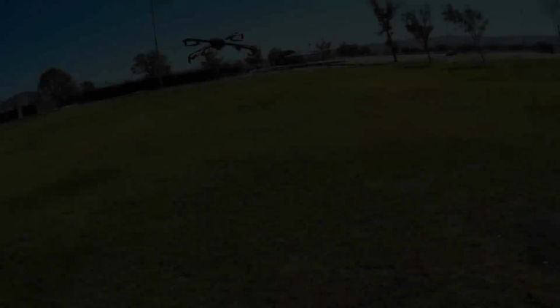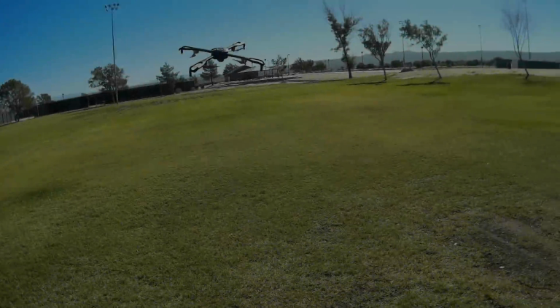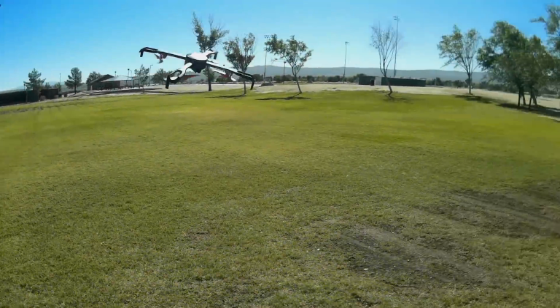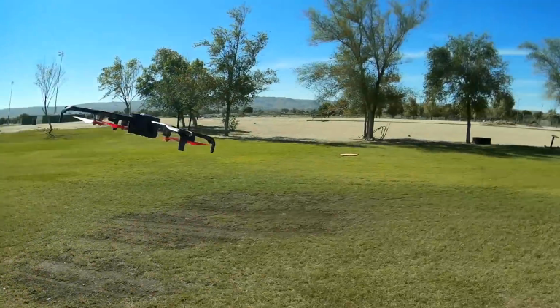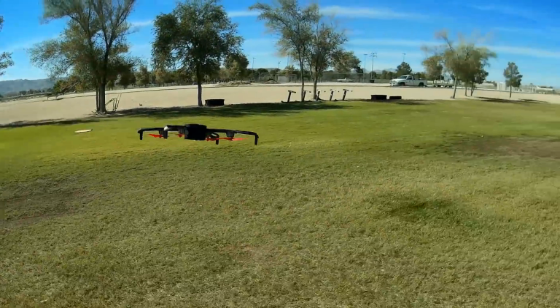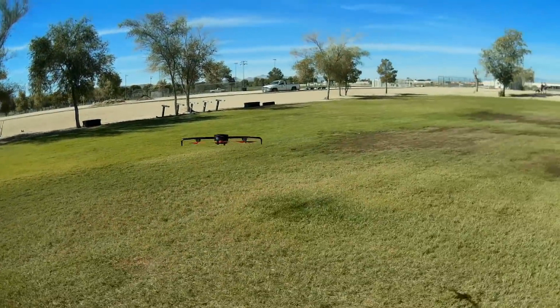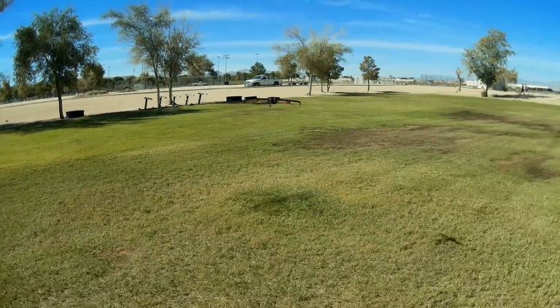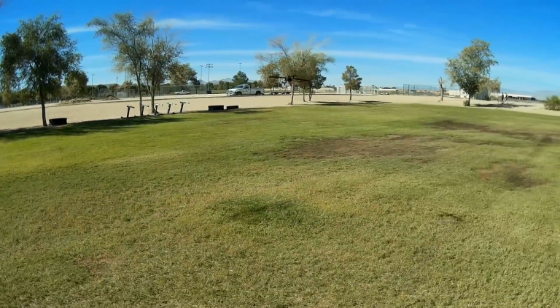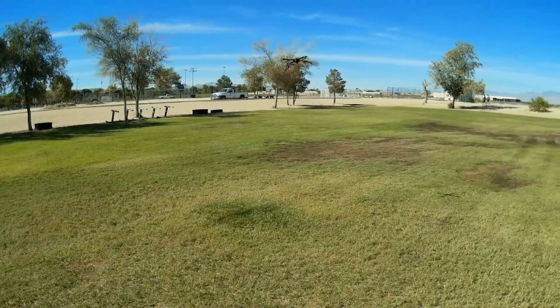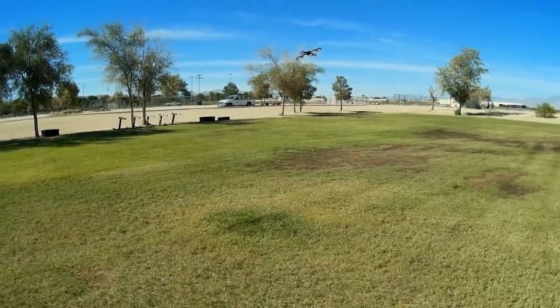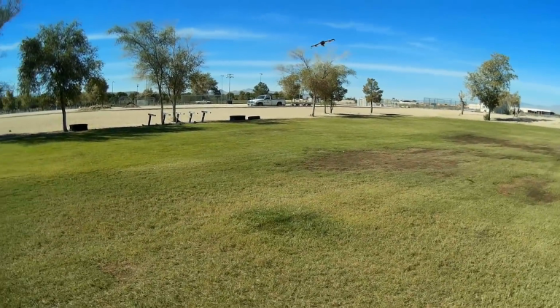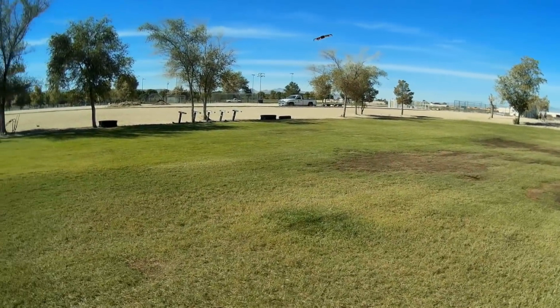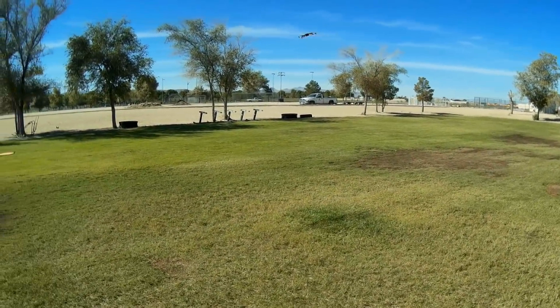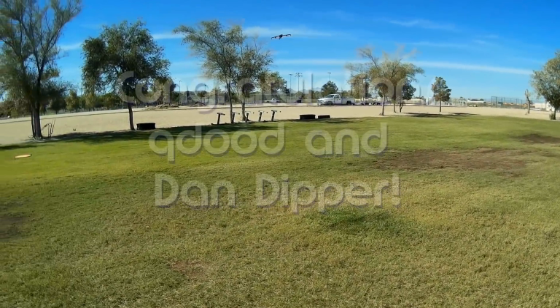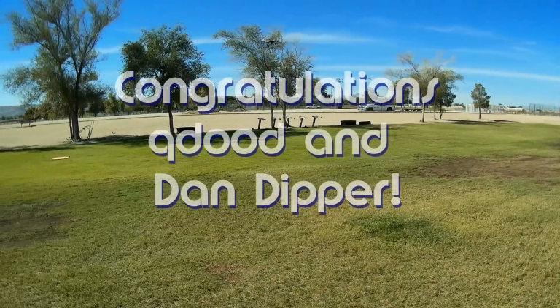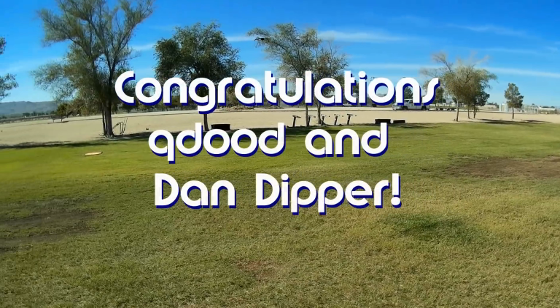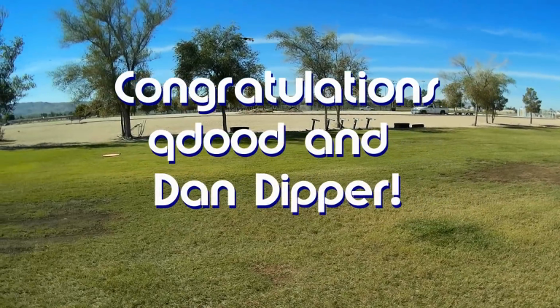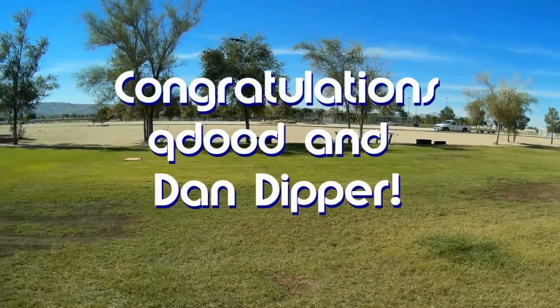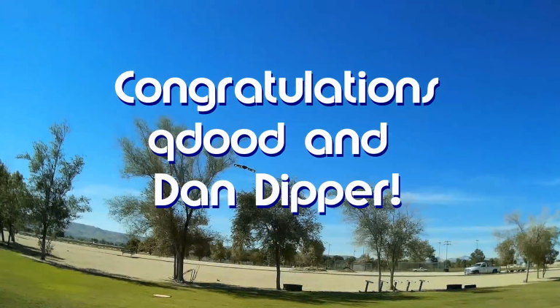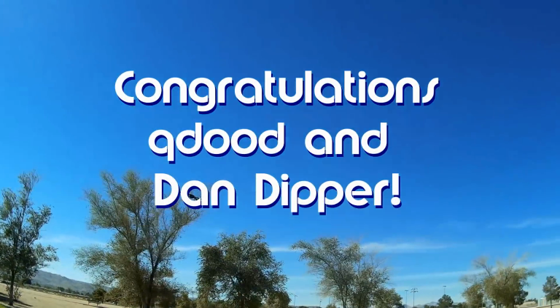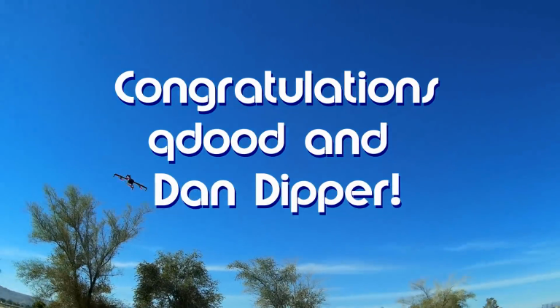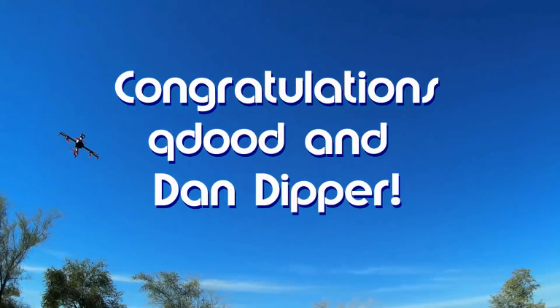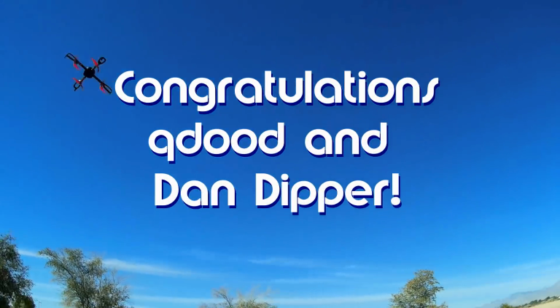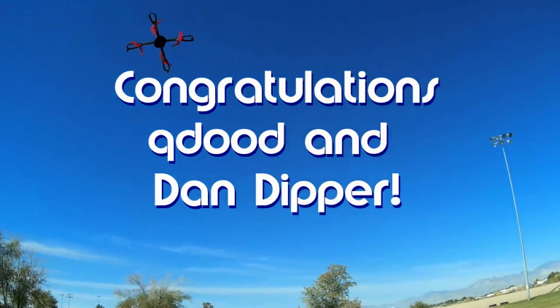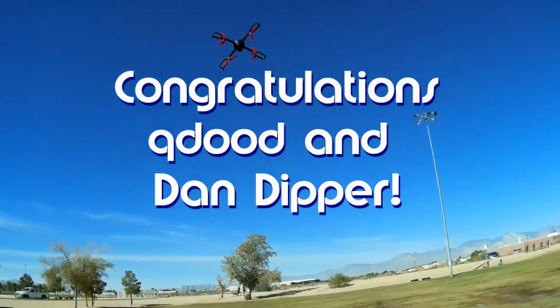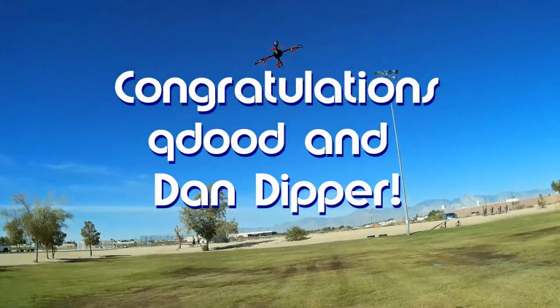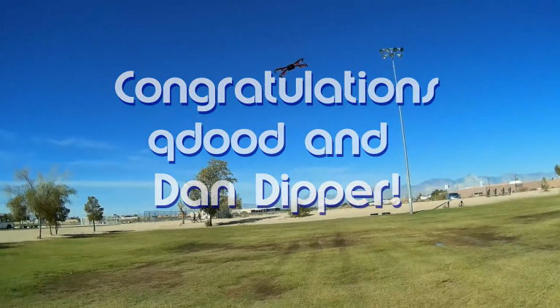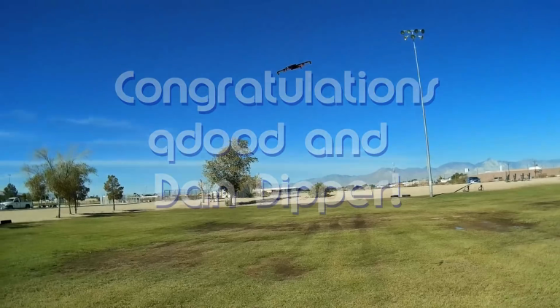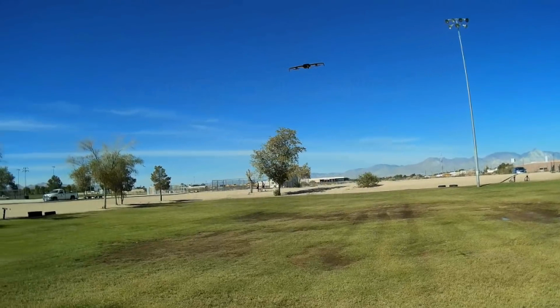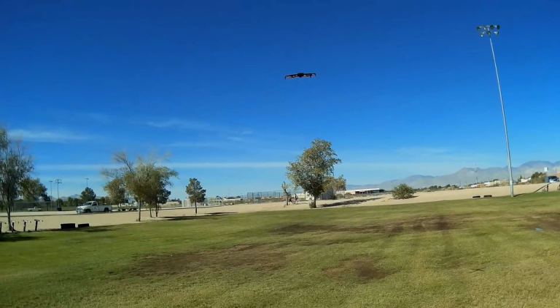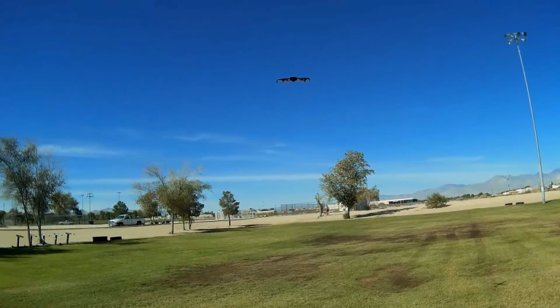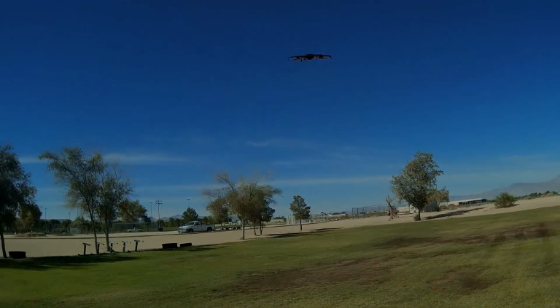Hi, Quadcopter101 here. Before we get started, let's get the shoutouts out of the way. Today's shoutouts go to QDude and Dan Dipper. Both were first to say first in one of my recent videos and thus won the shoutout, so congratulations to both of you.